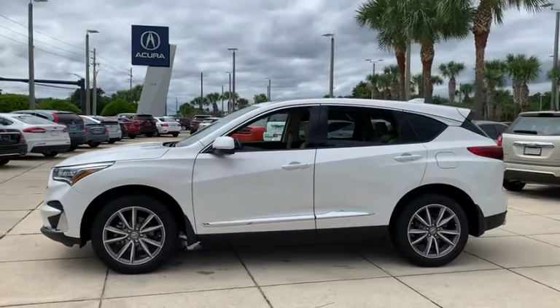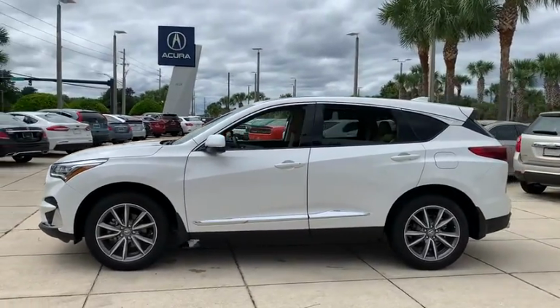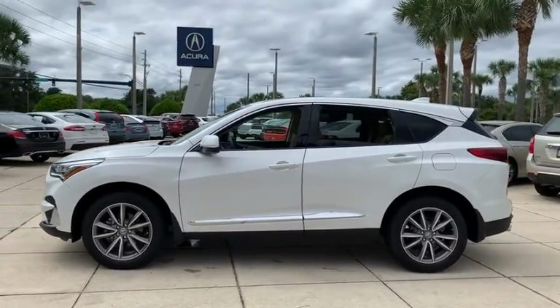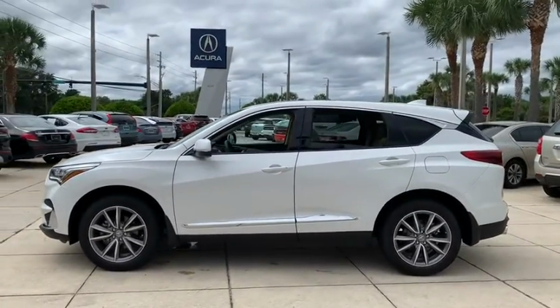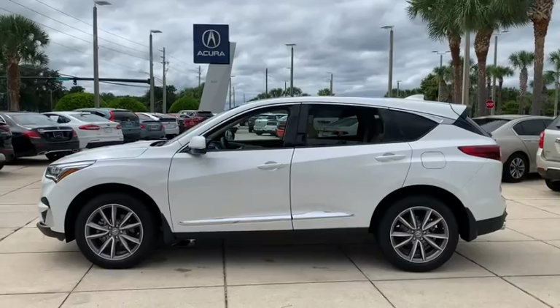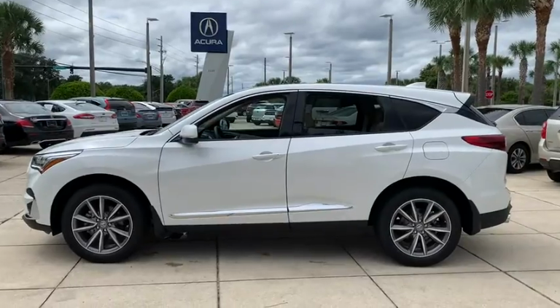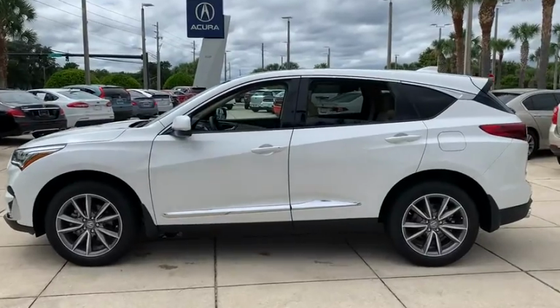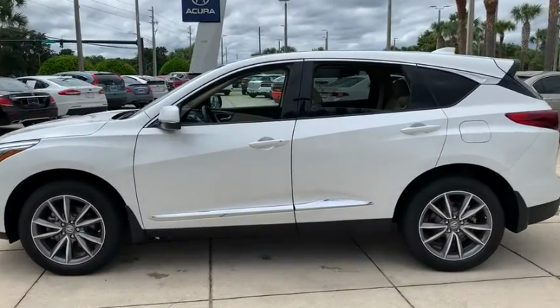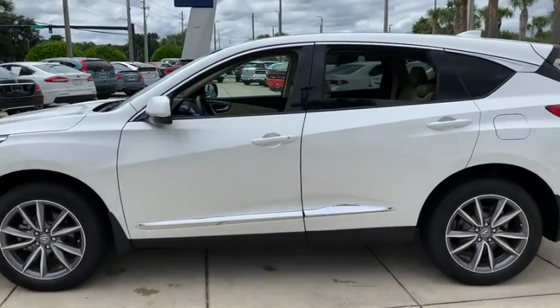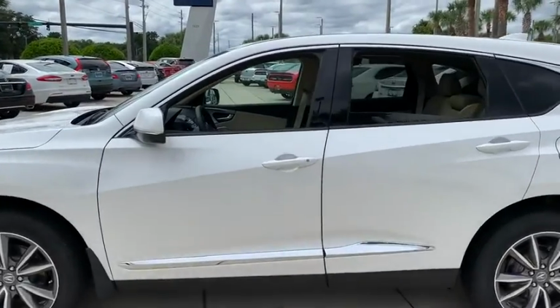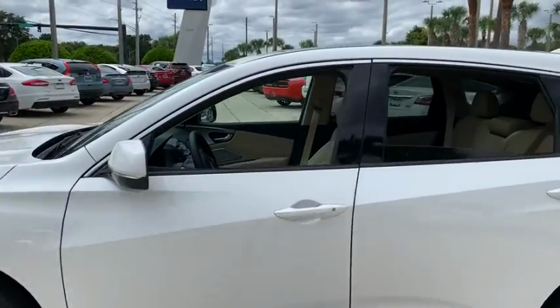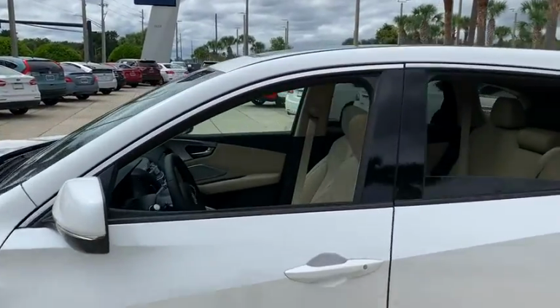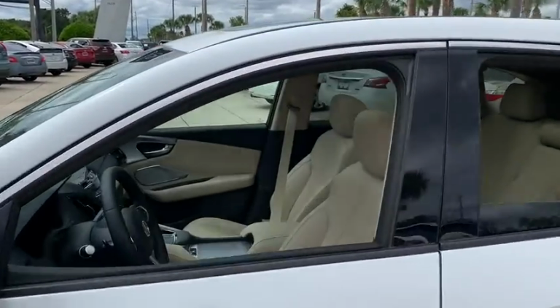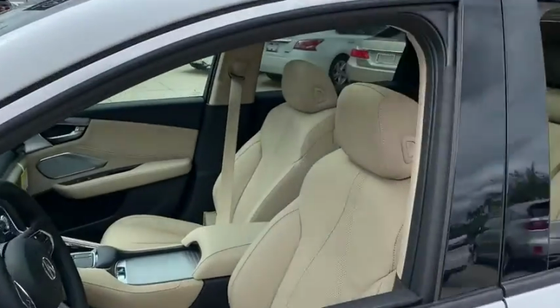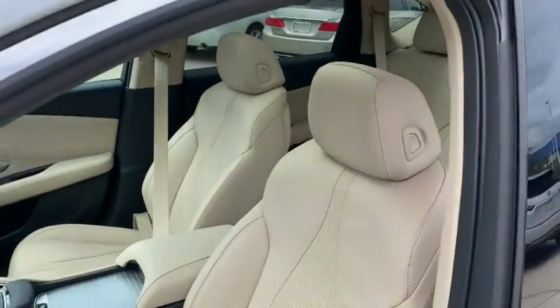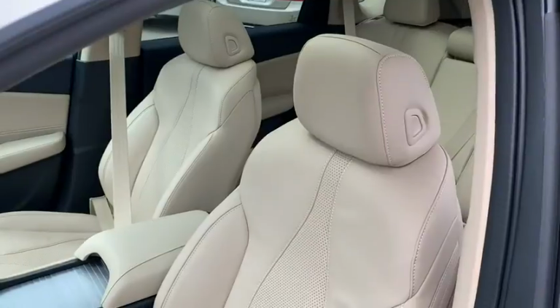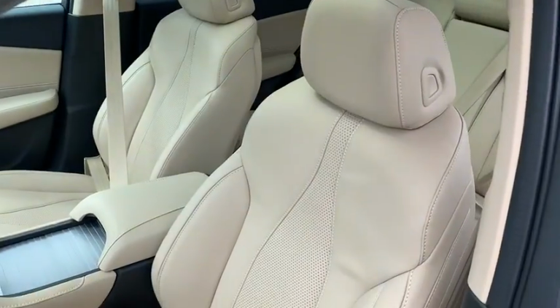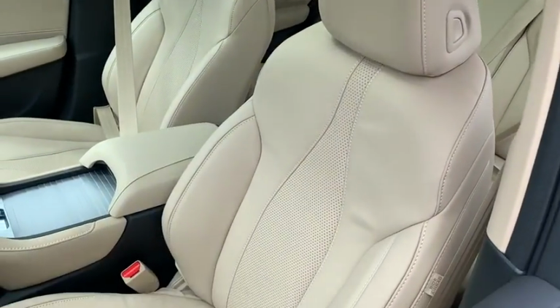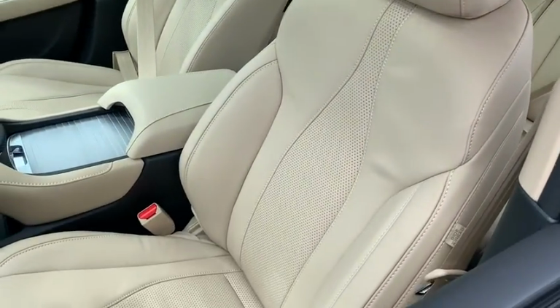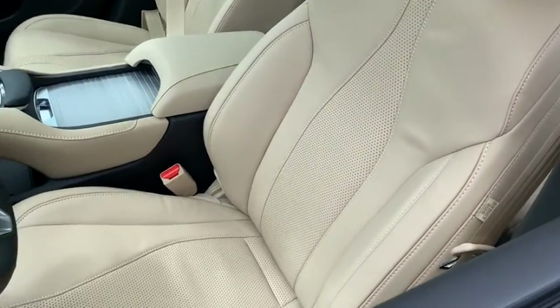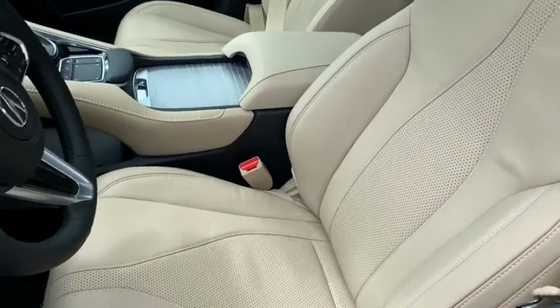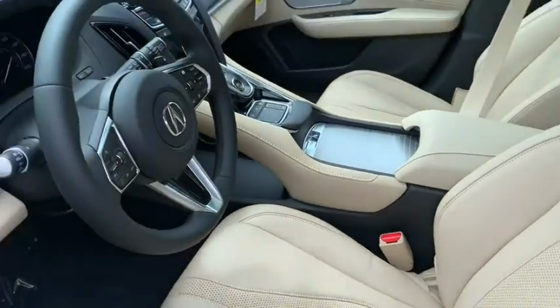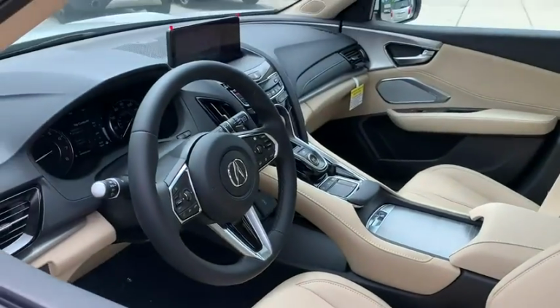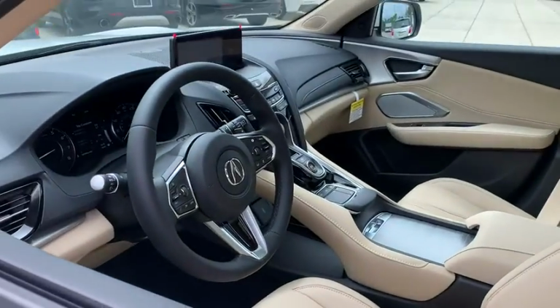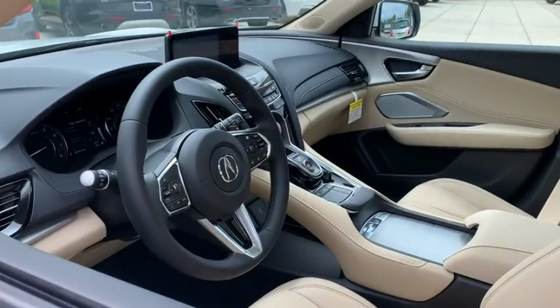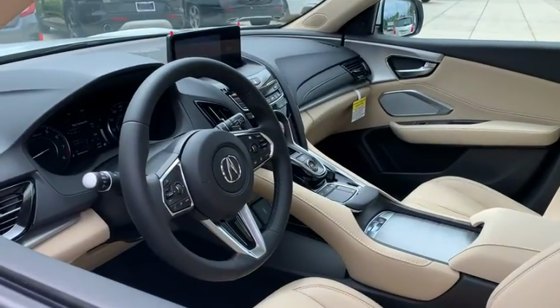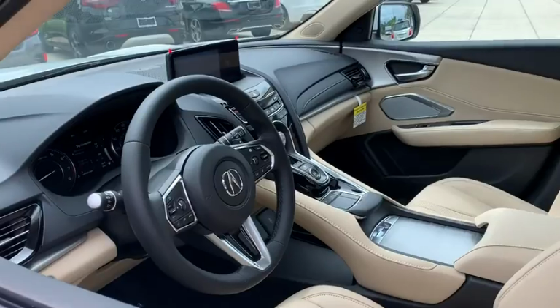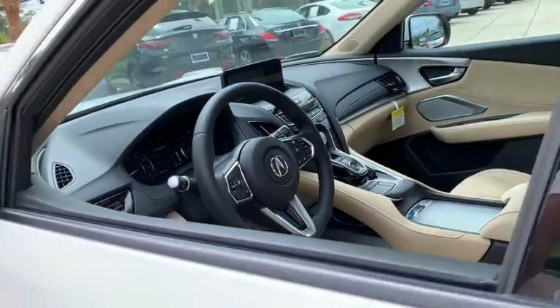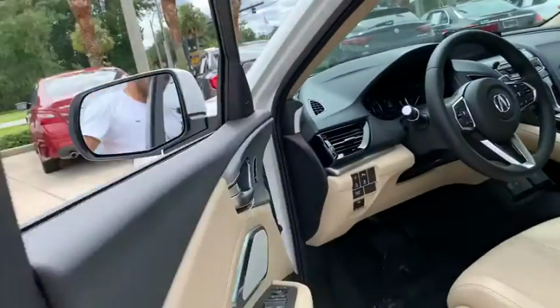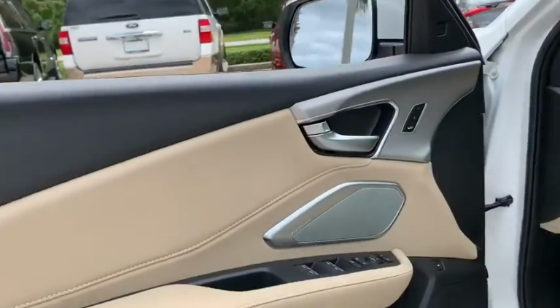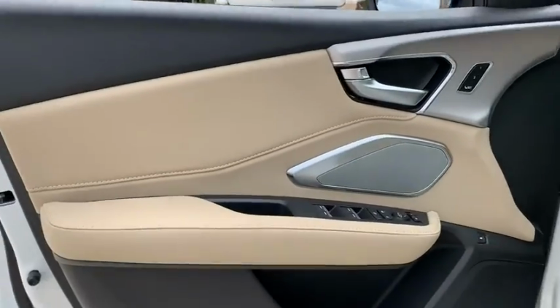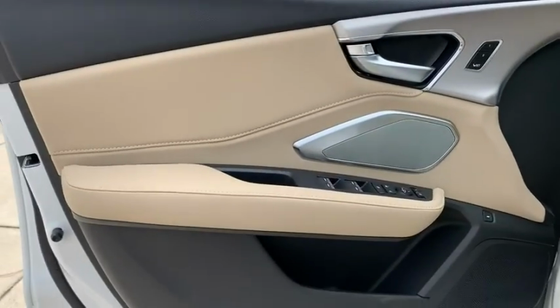Here are some of this vehicle's great options: backup camera, keyless entry, power passenger seat, steering wheel audio controls, navigation system, power liftgate, traction control, stability control, and lane departure warning, anti-lock braking system.